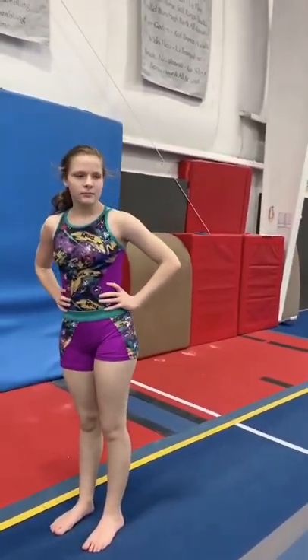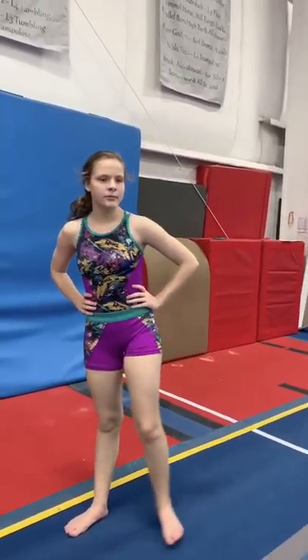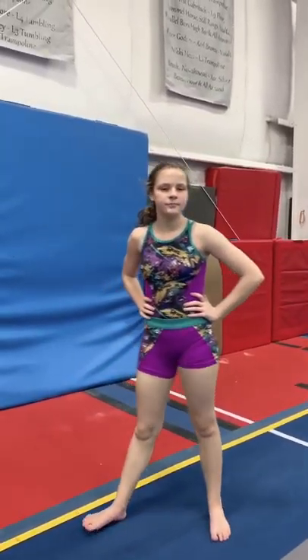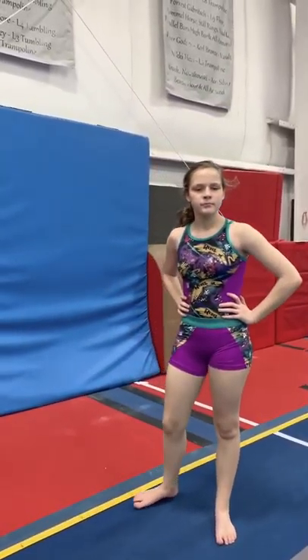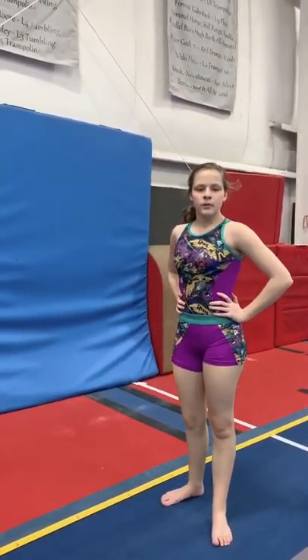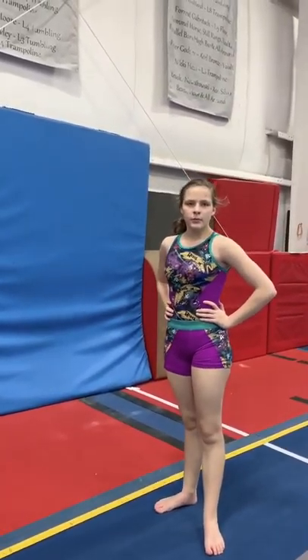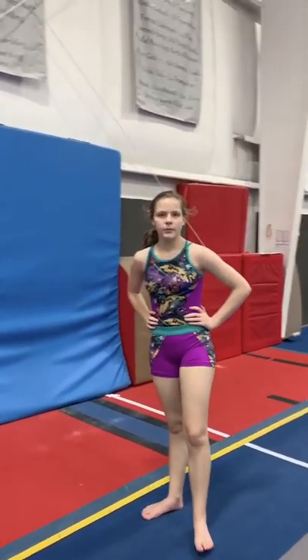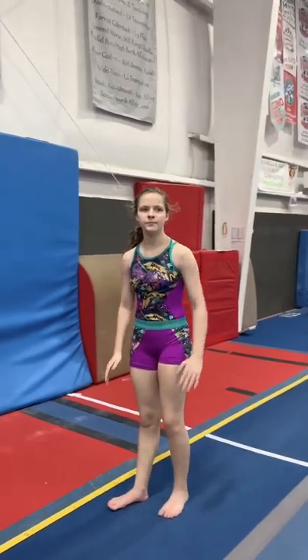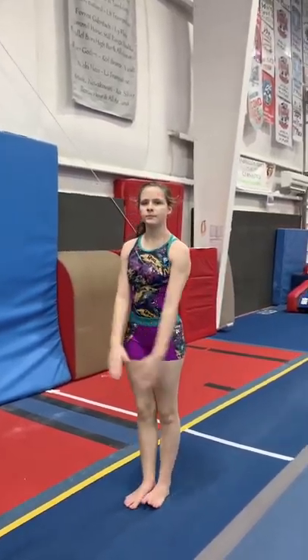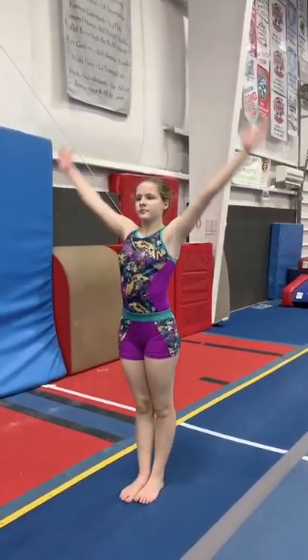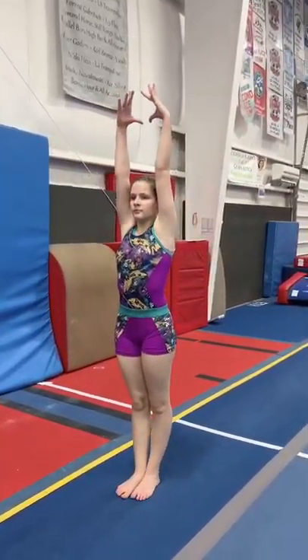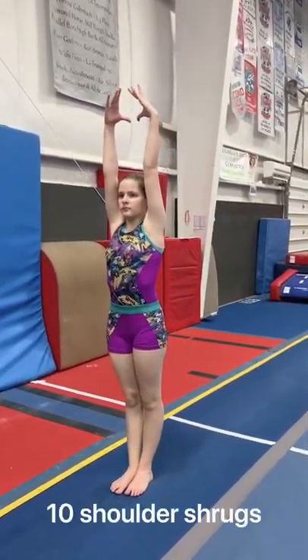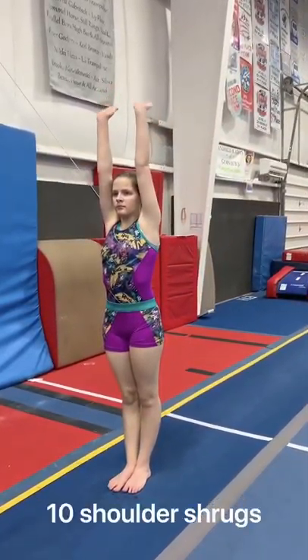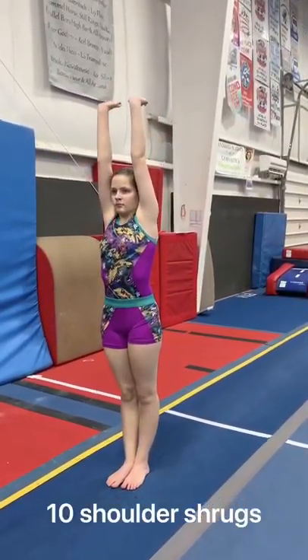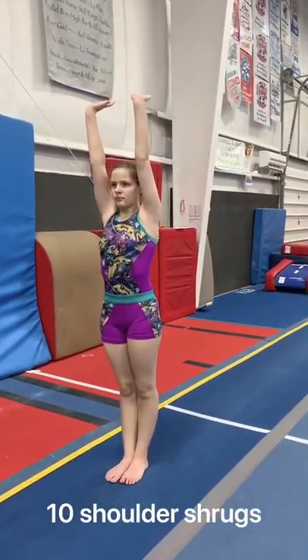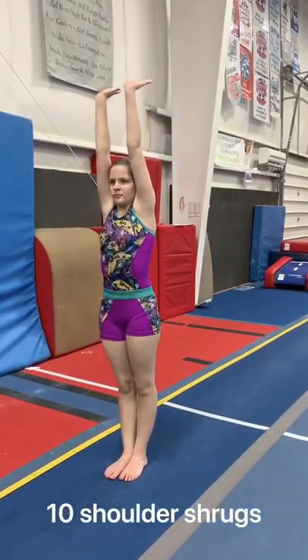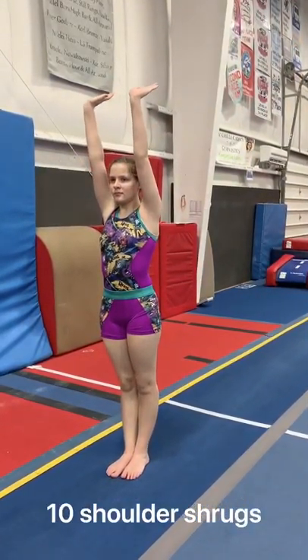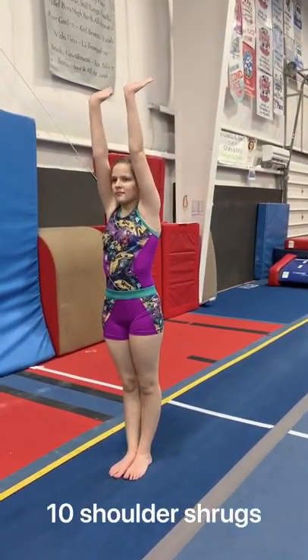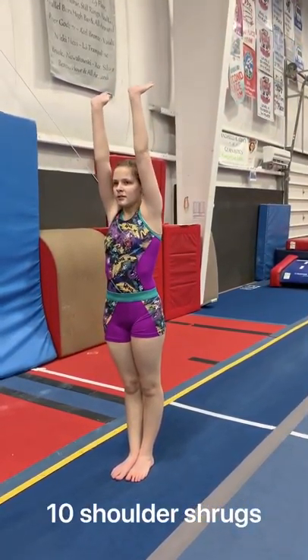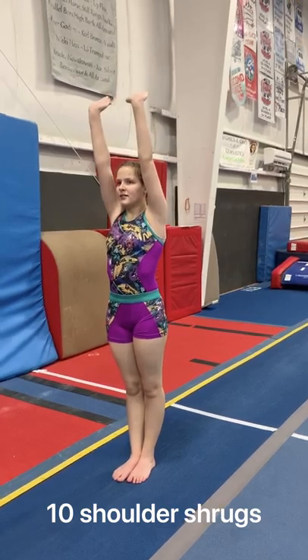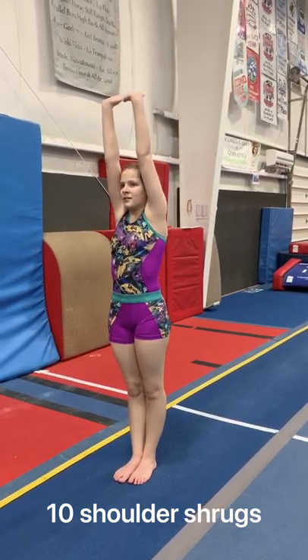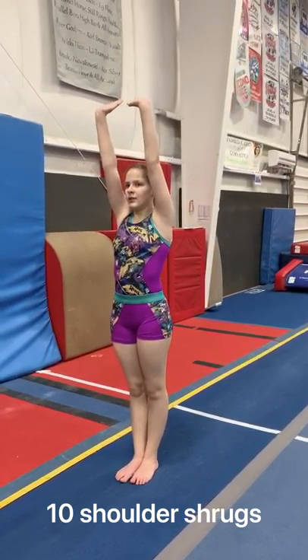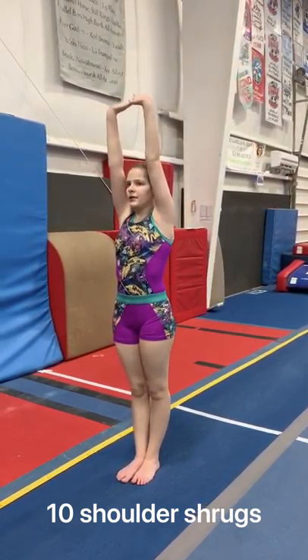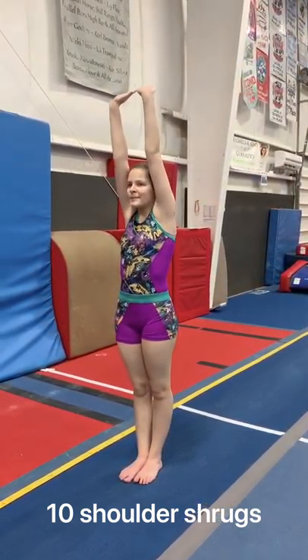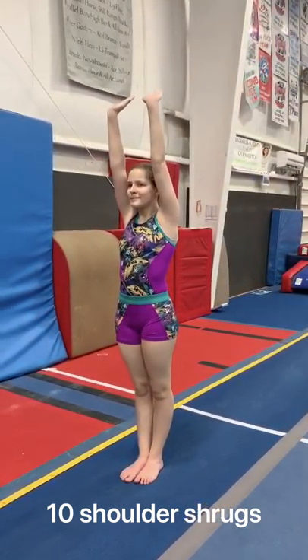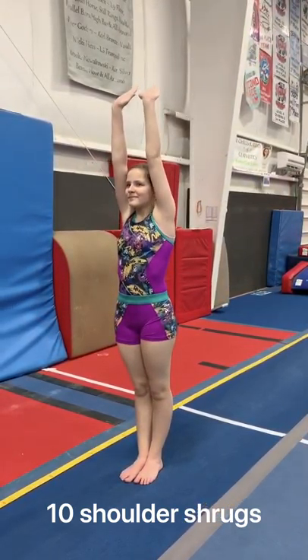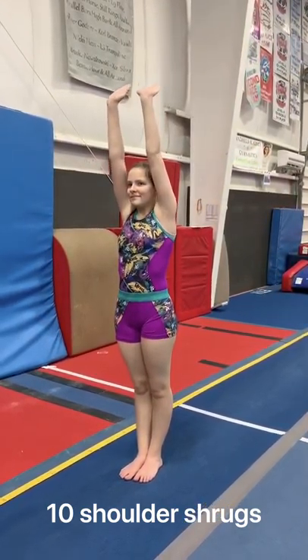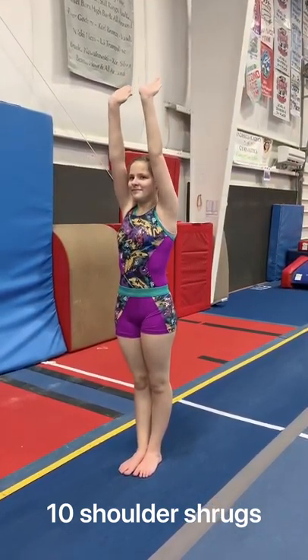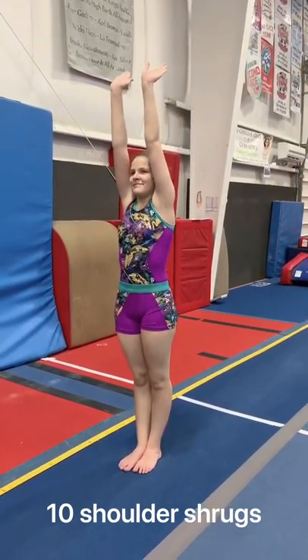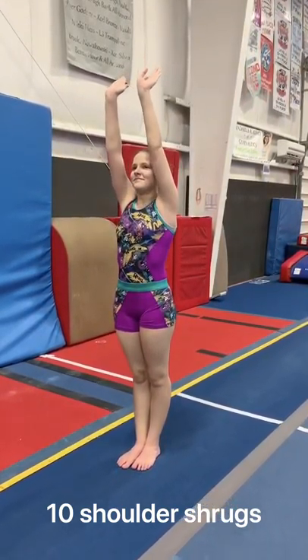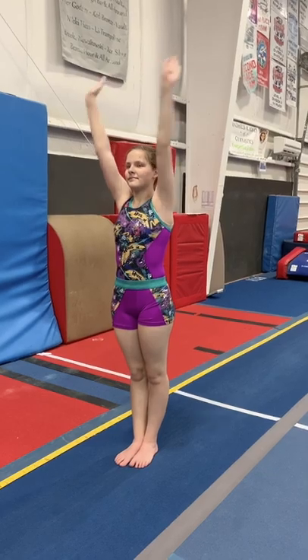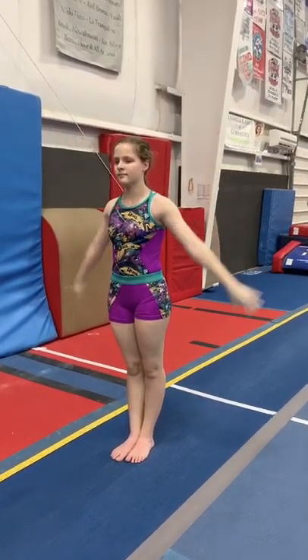The next thing we're doing for vault is shoulder shrugs. Just stand with your hands above your head, big stretch up. We're going to do 10 shoulder shrugs — pushing through, counting up to 10. Nice job.